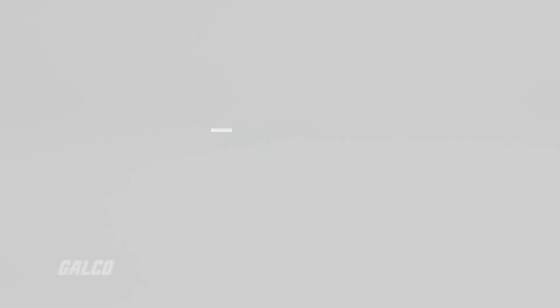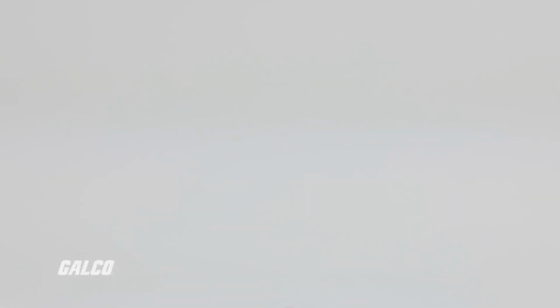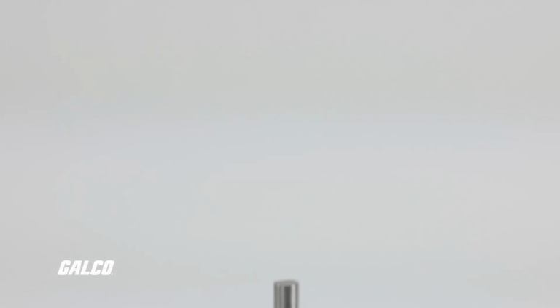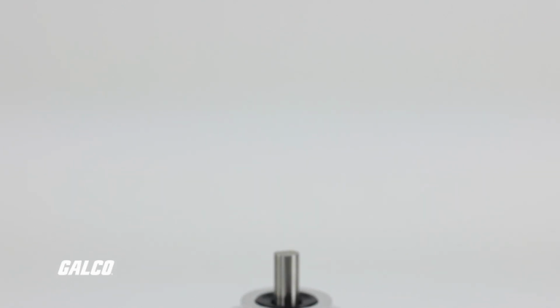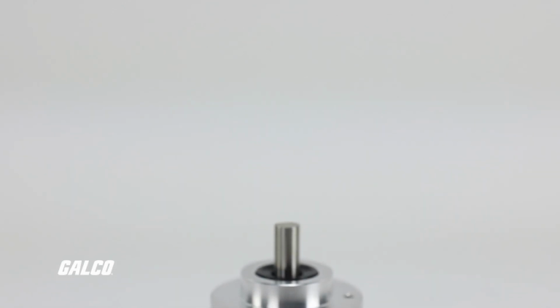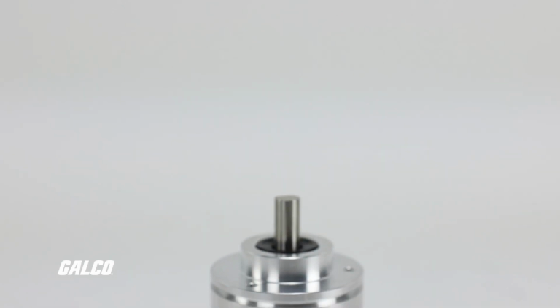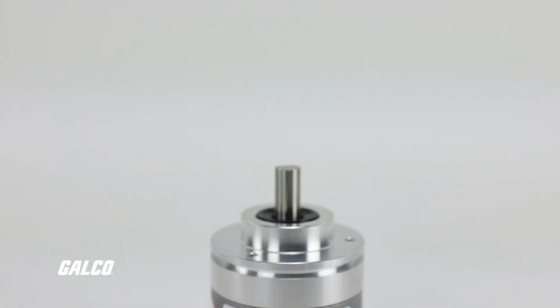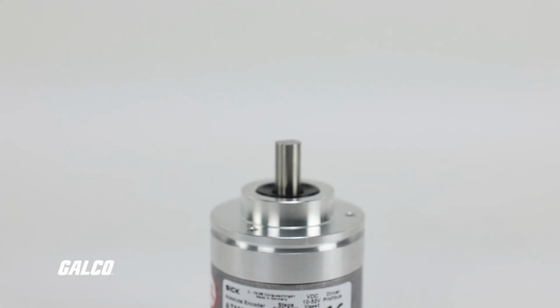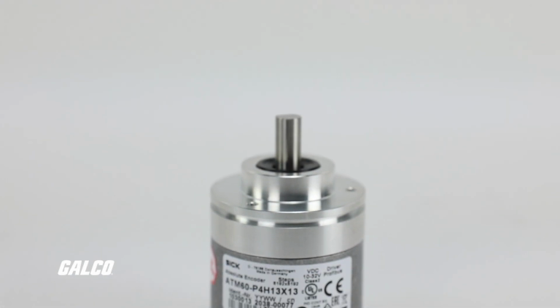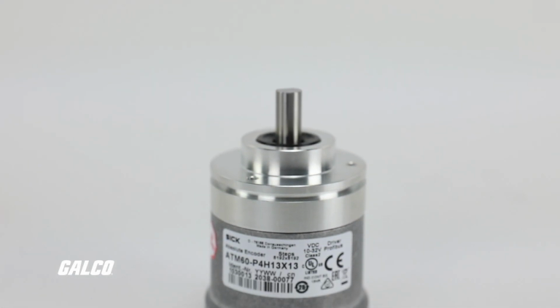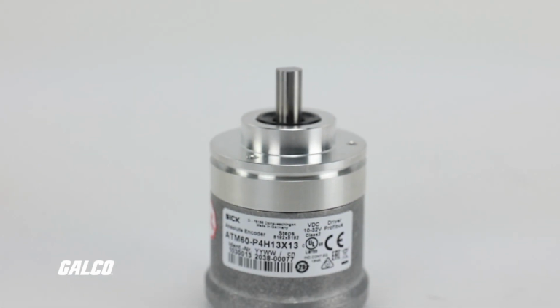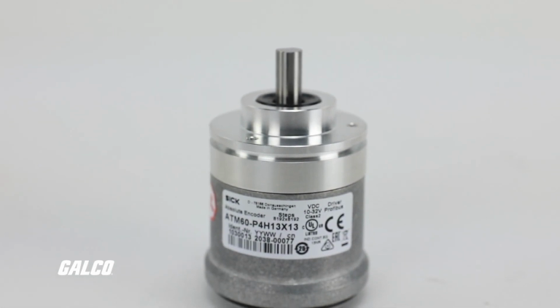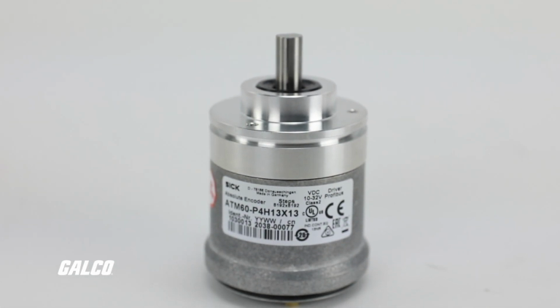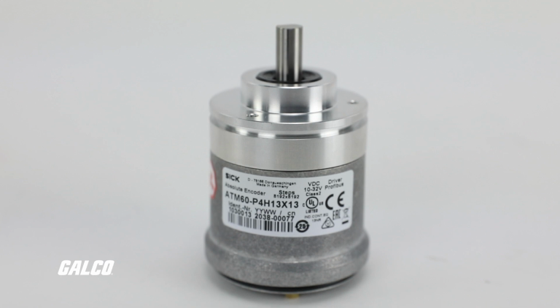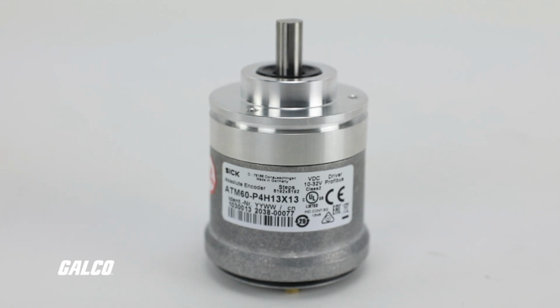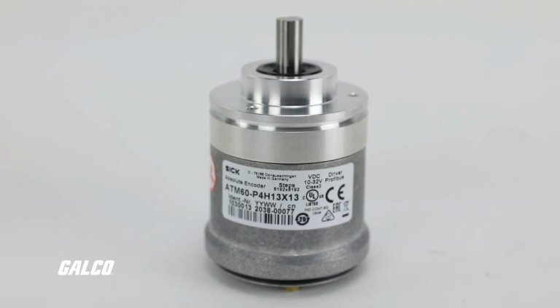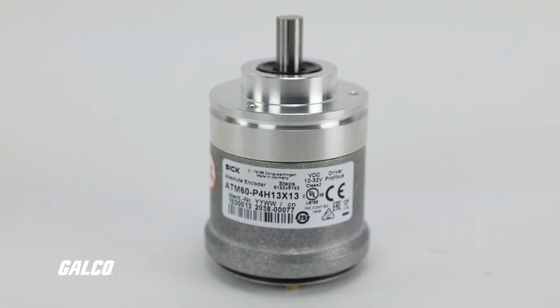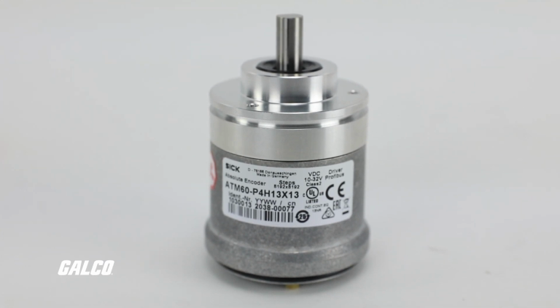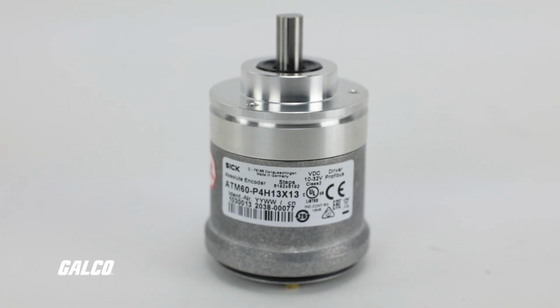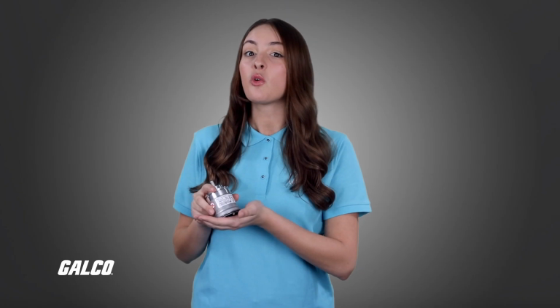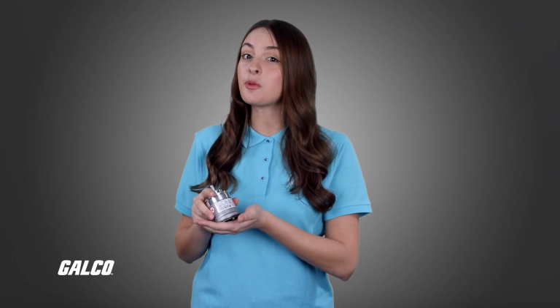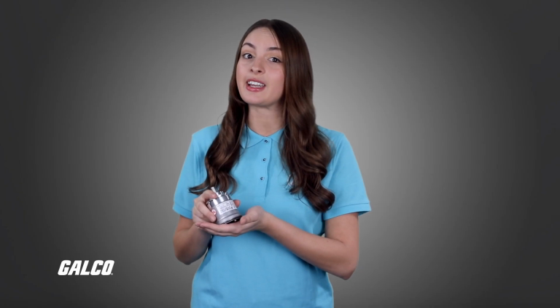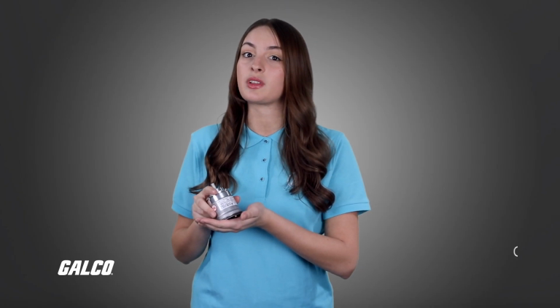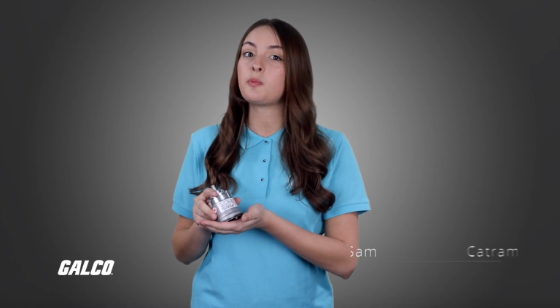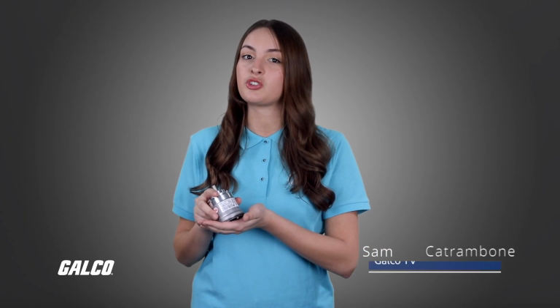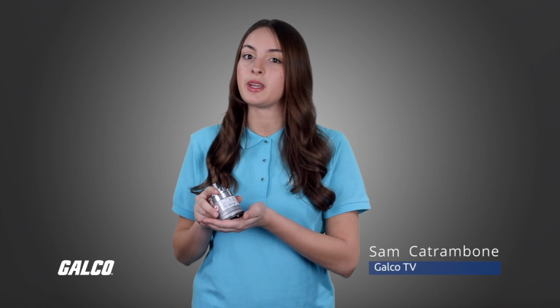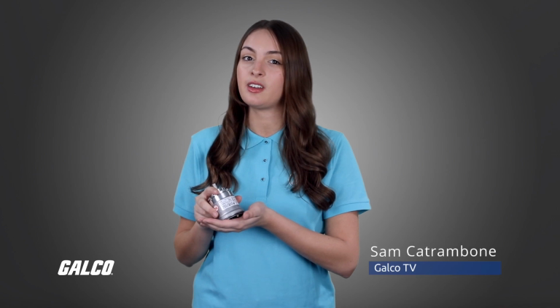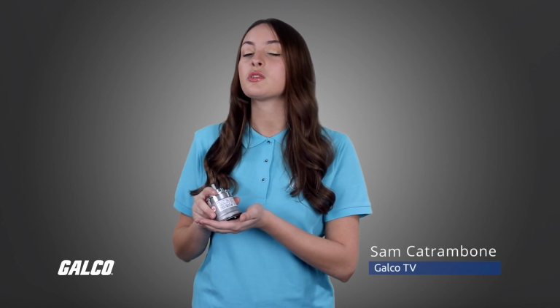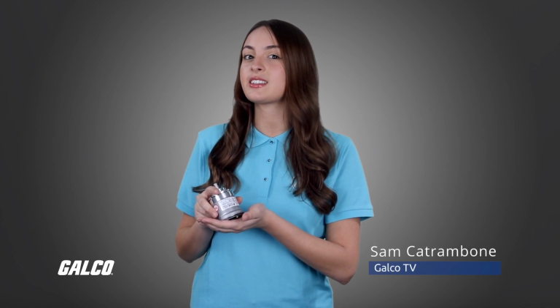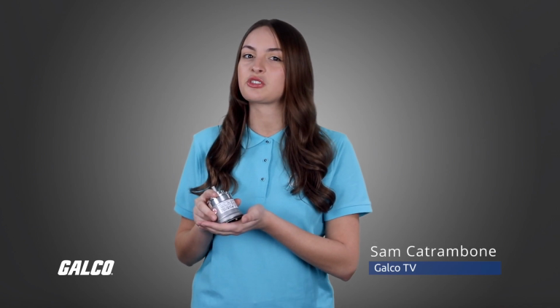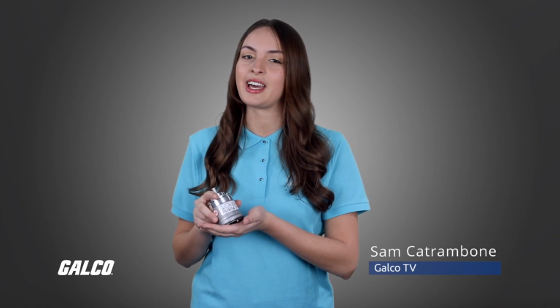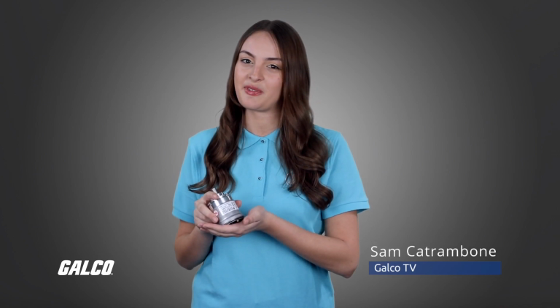The ATM series absolute multi-turn encoders from SICK are rugged and reliable modular encoders that can withstand the harshest conditions while still providing reliable positional information through its SSI electrical data interface.